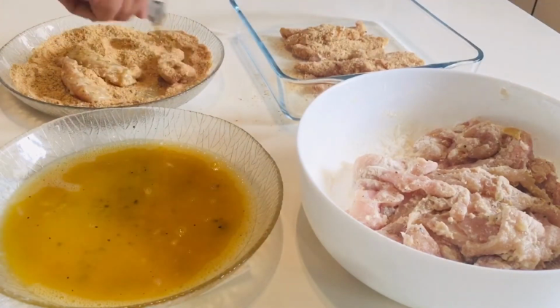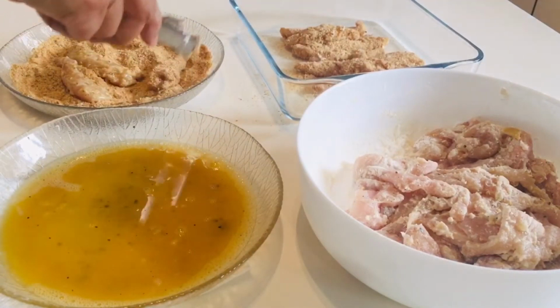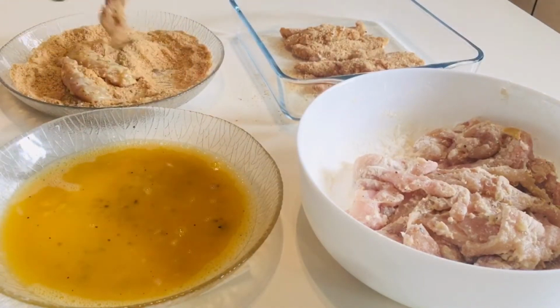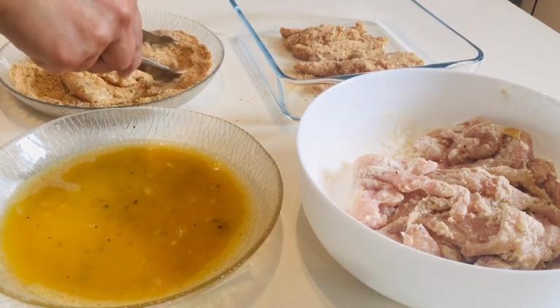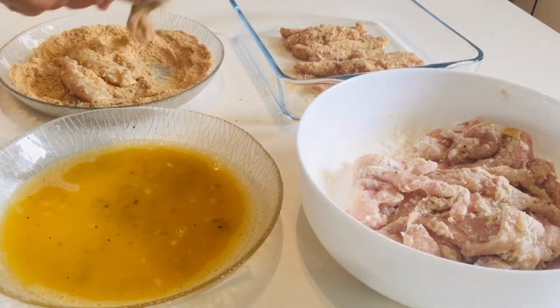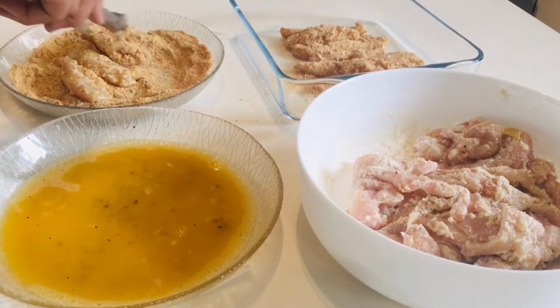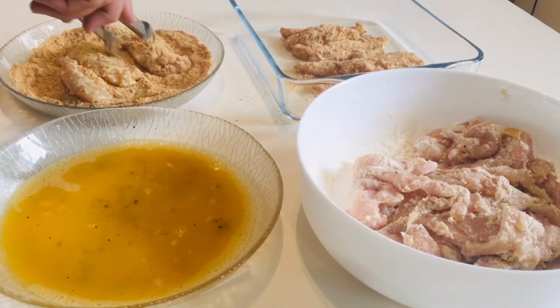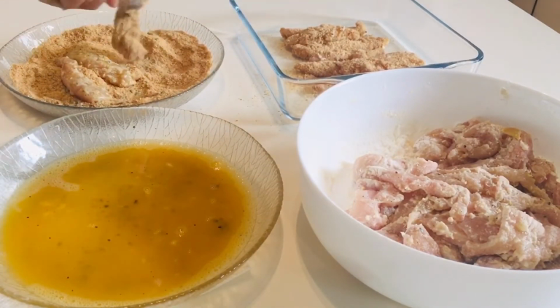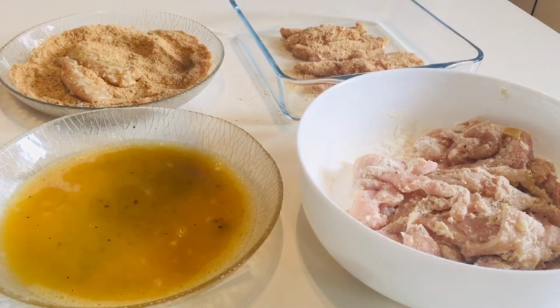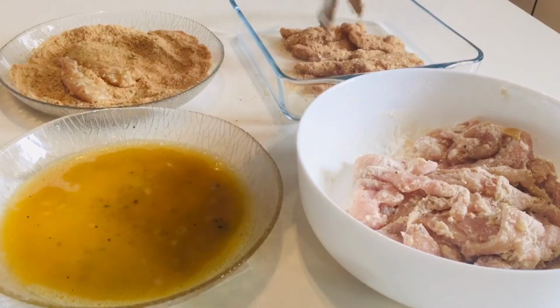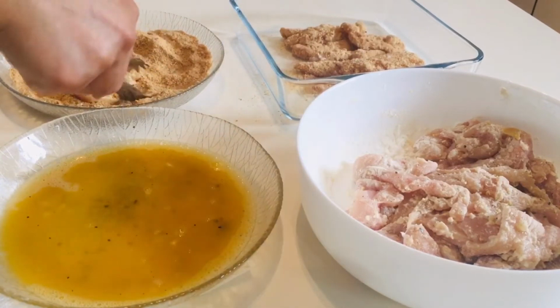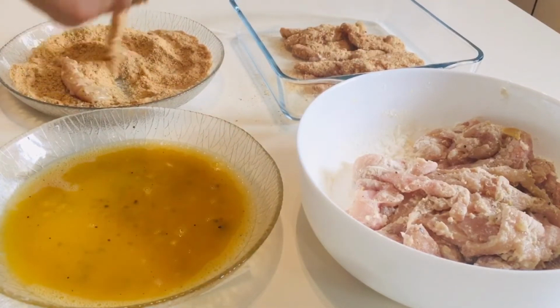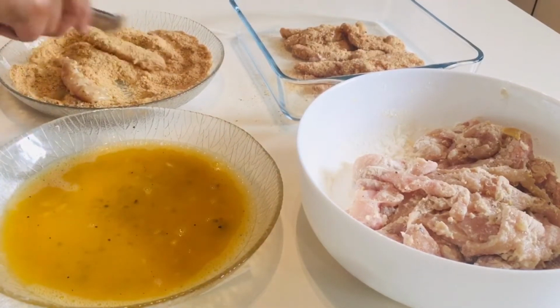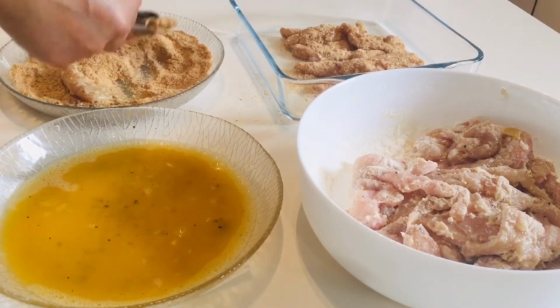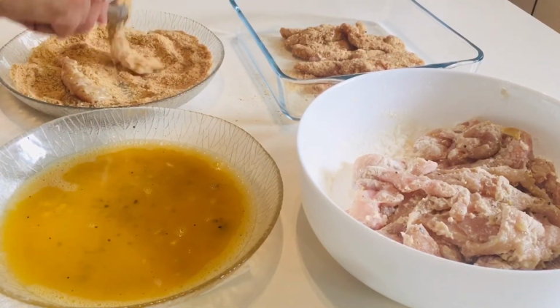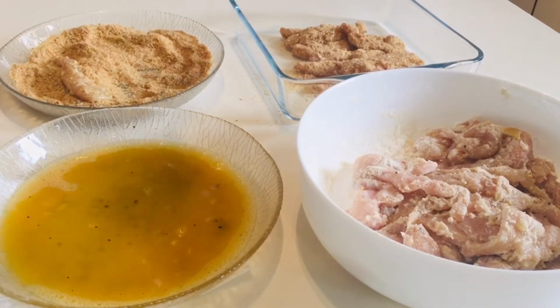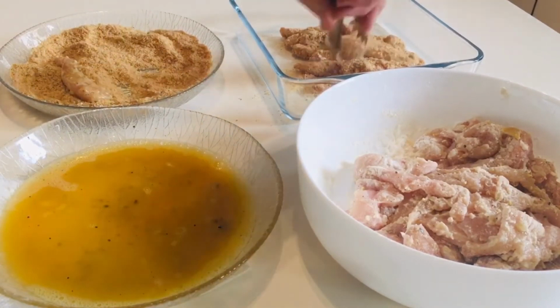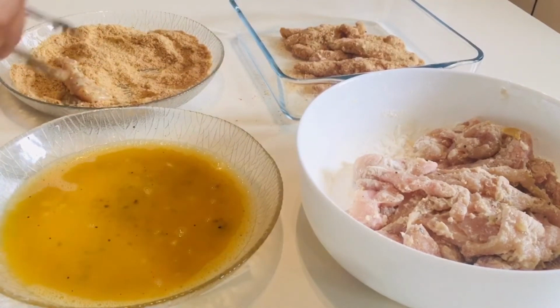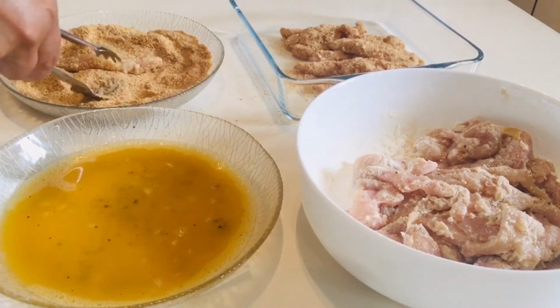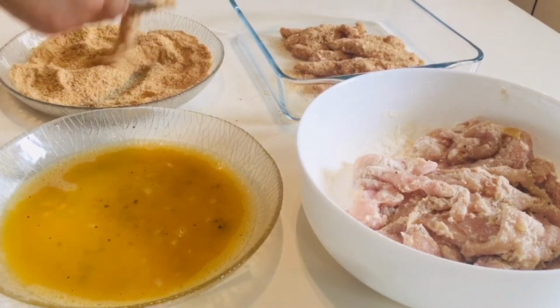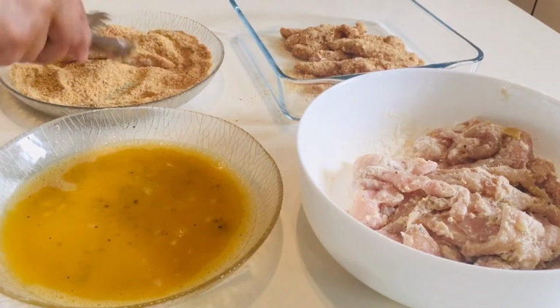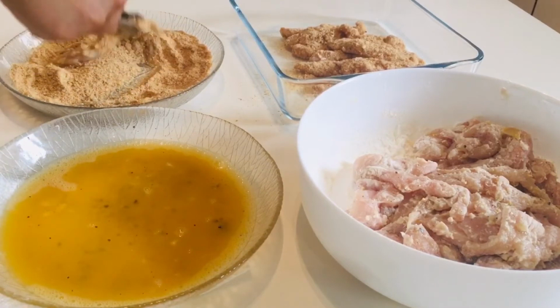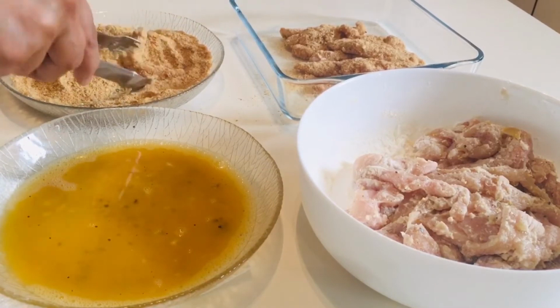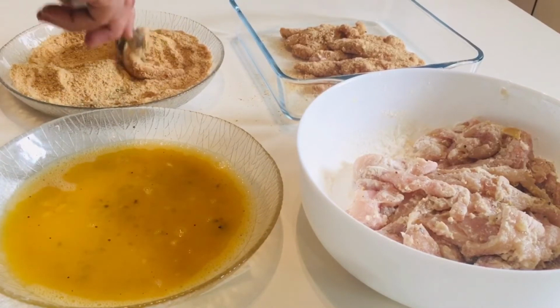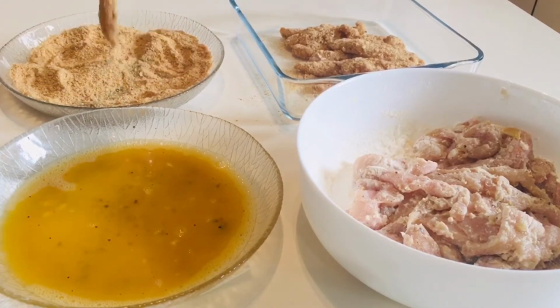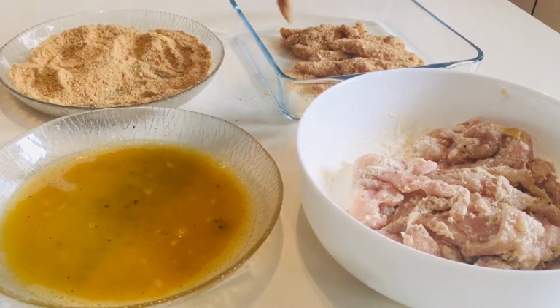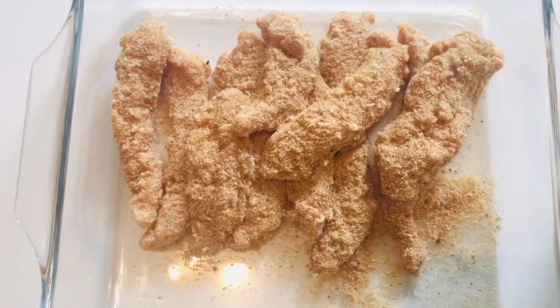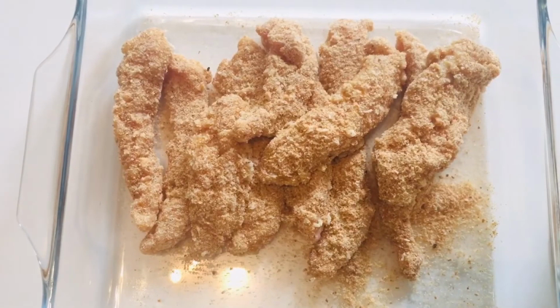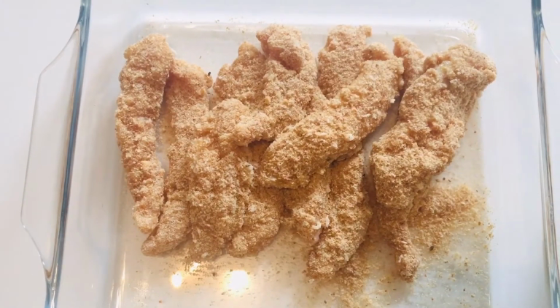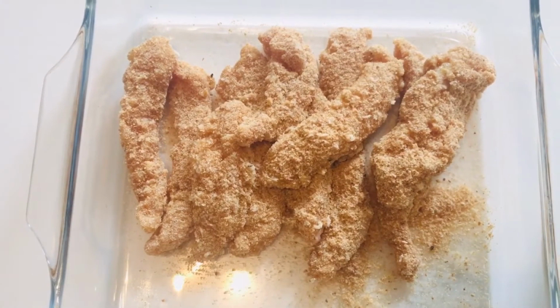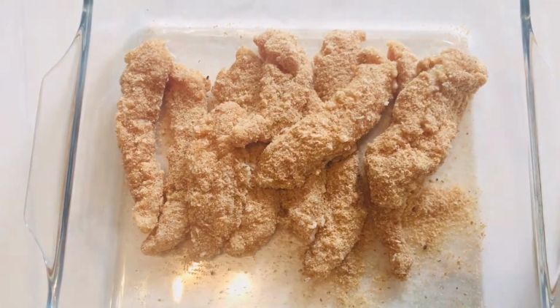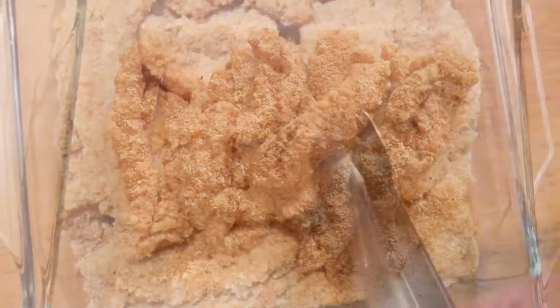Finish all the chicken like that and put it in the fridge for 30 minutes to 1 hour. Take the chicken out before frying.